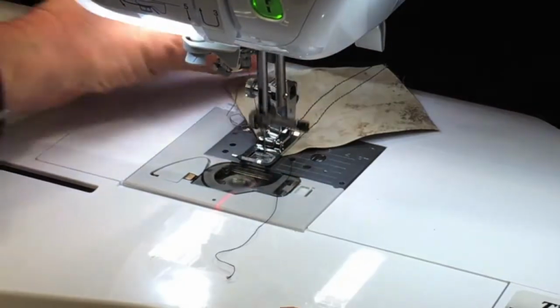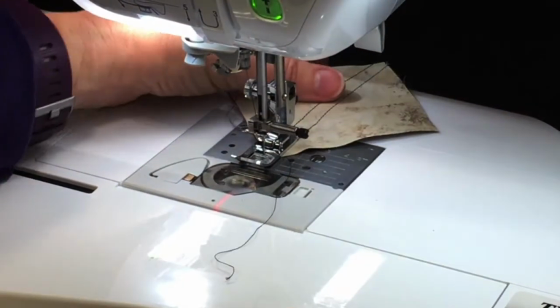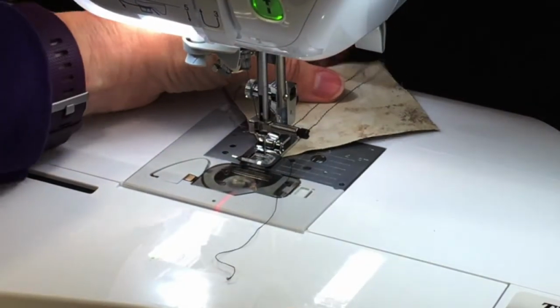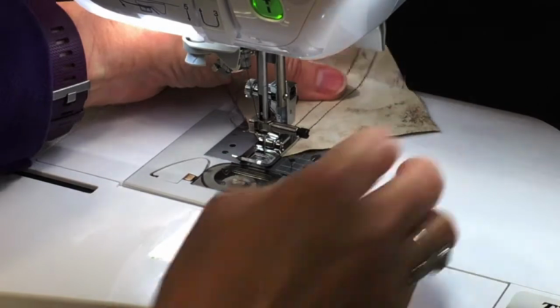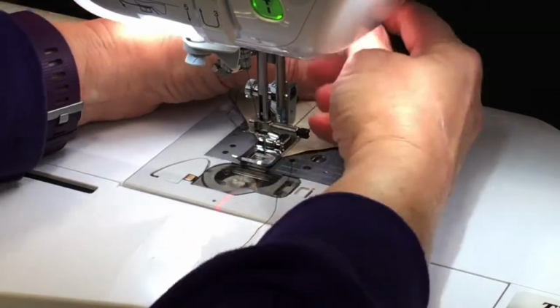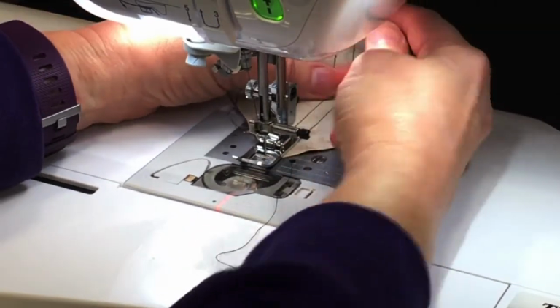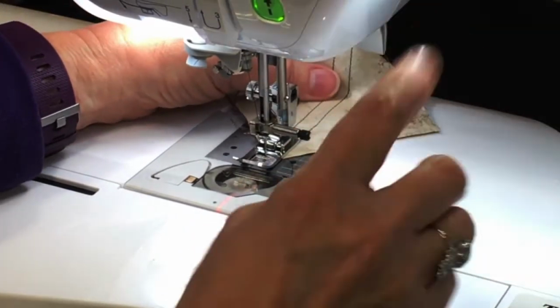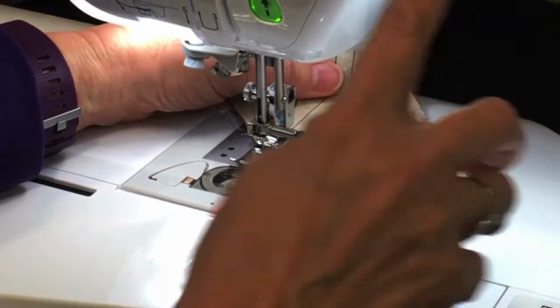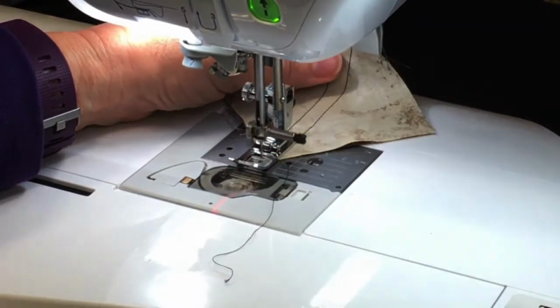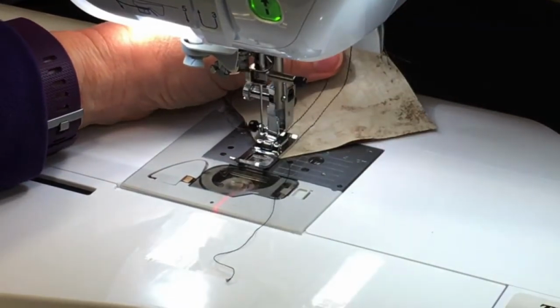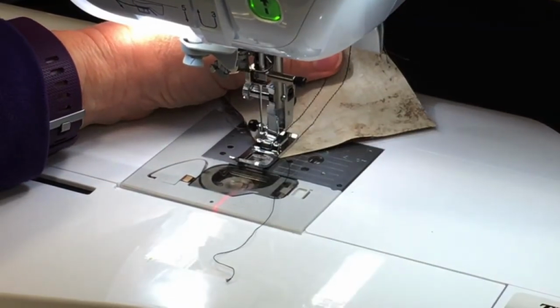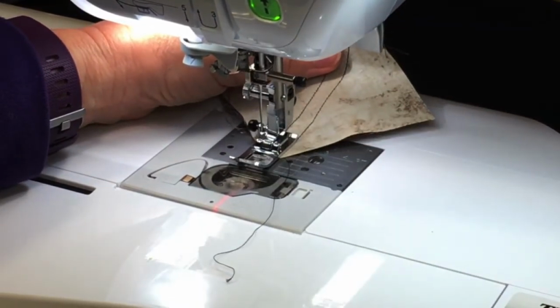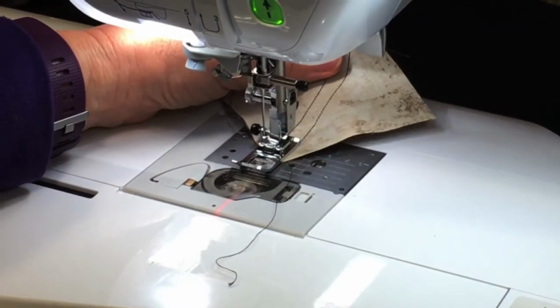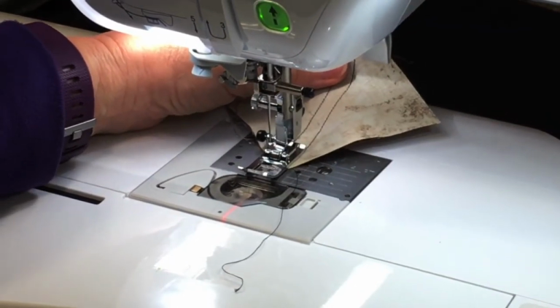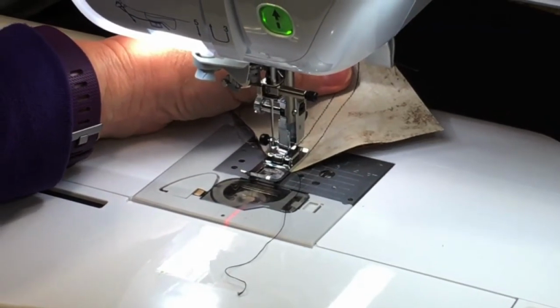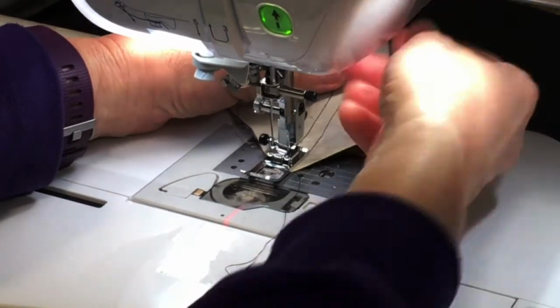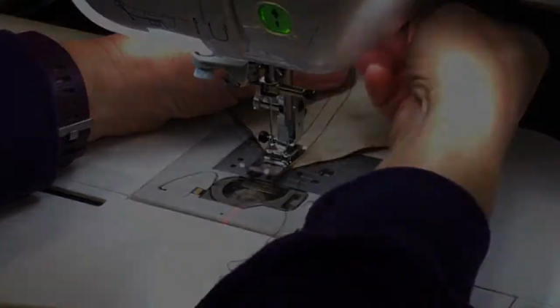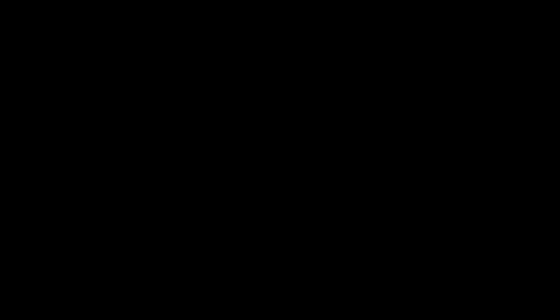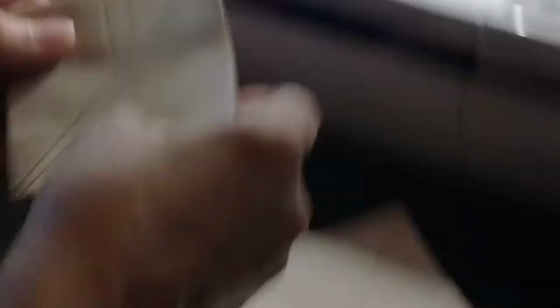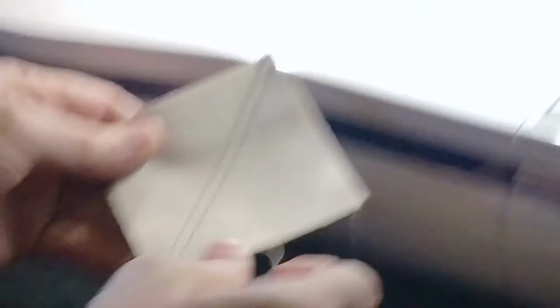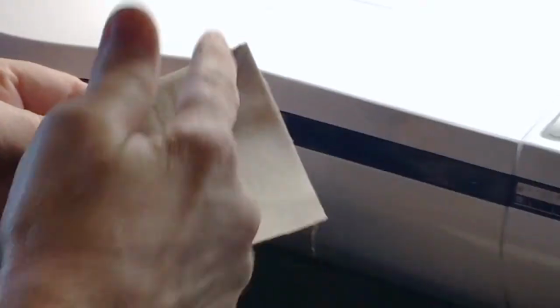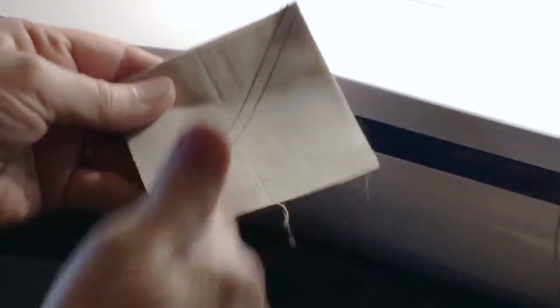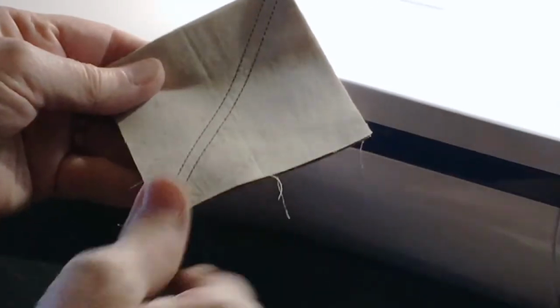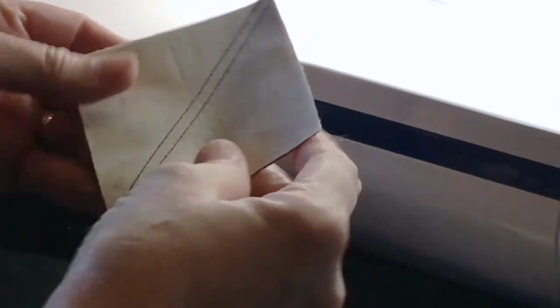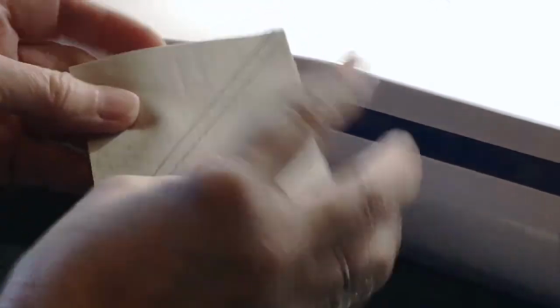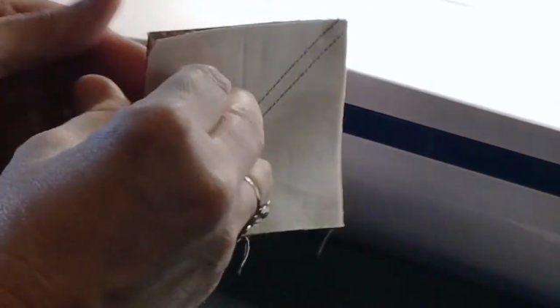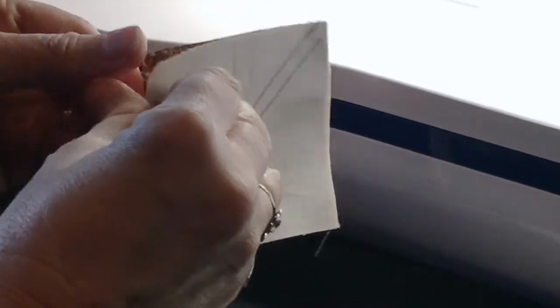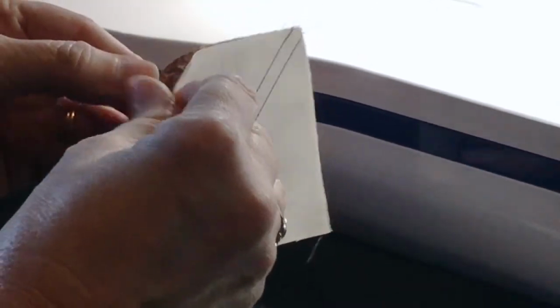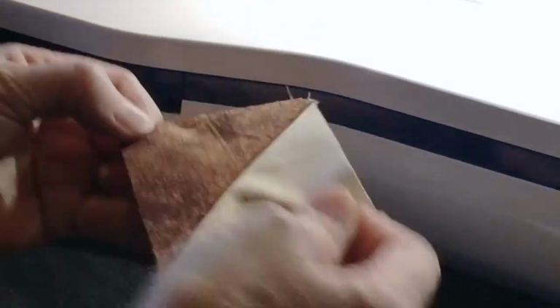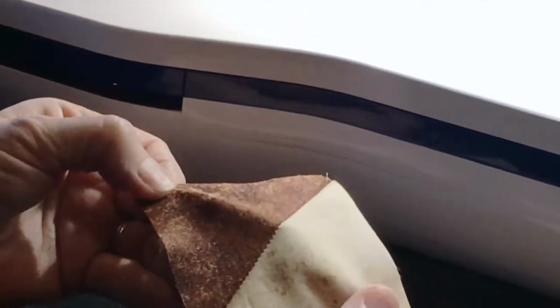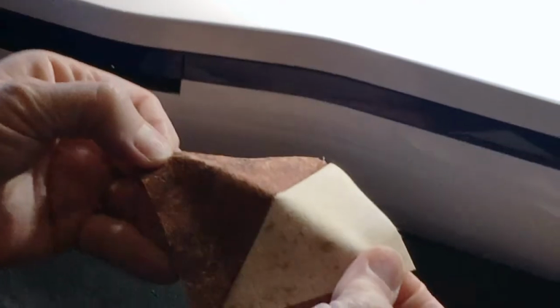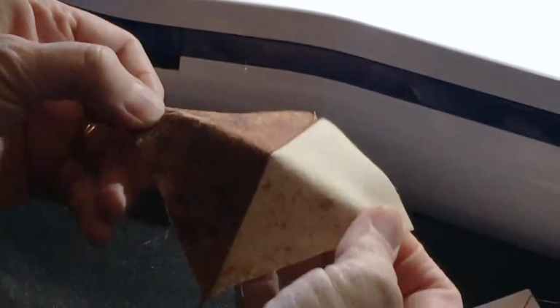It just takes a little time to get used to the new way of doing things. All I have to do is cut between these two lines and press it open to get the half square triangles.